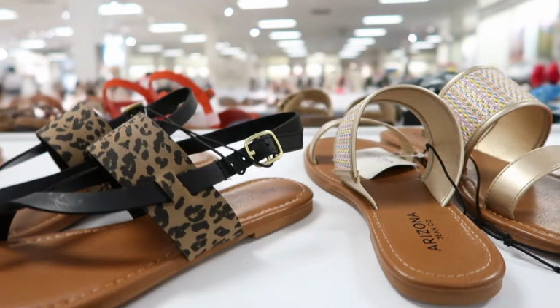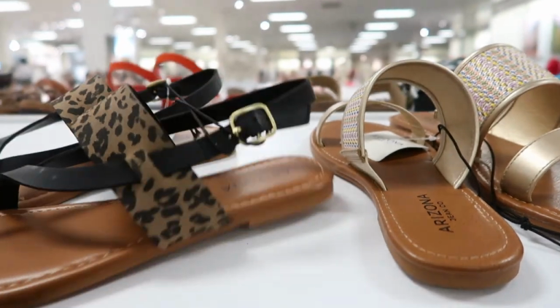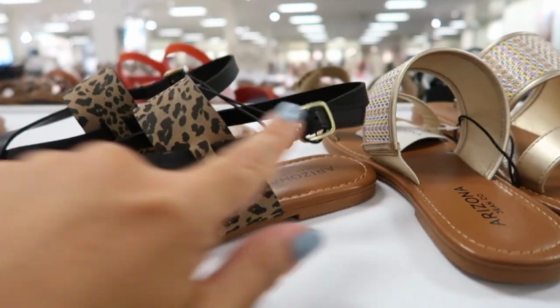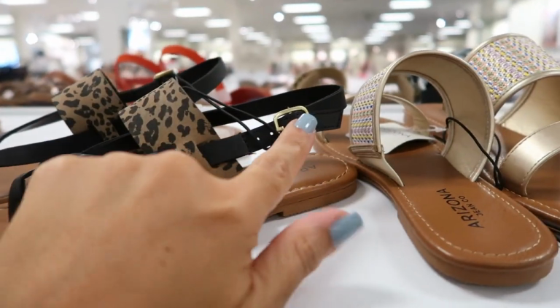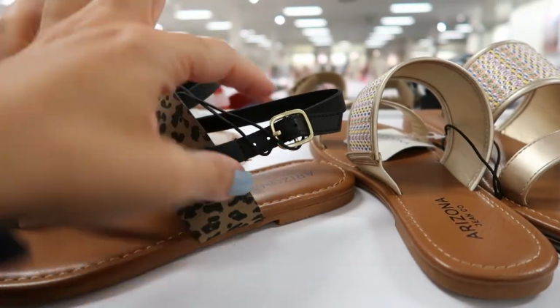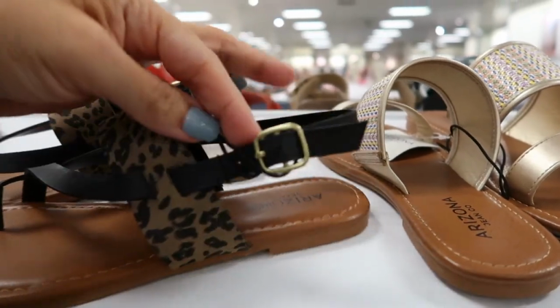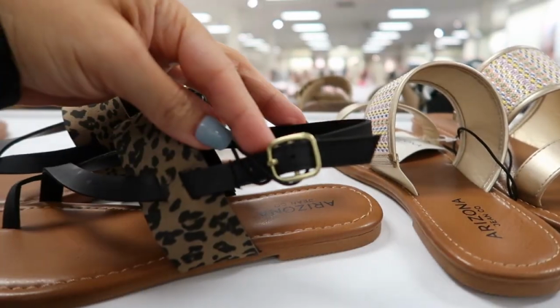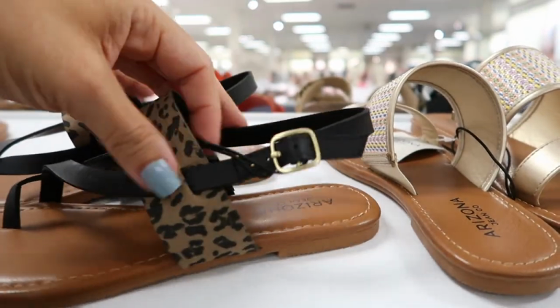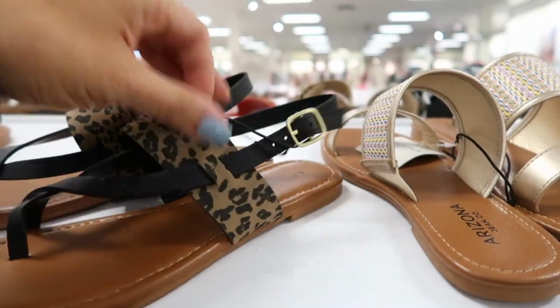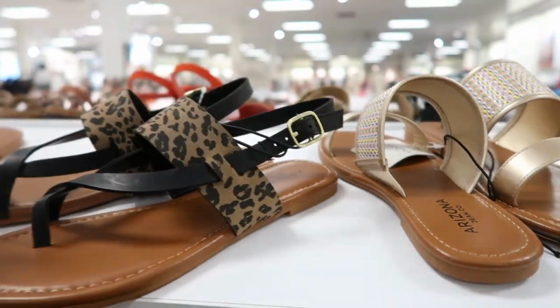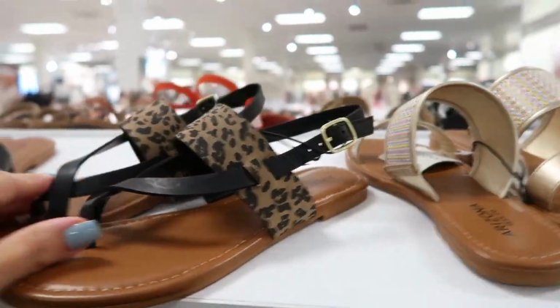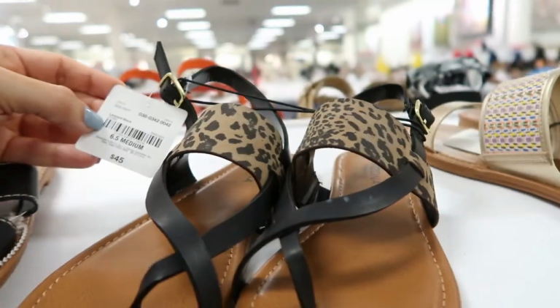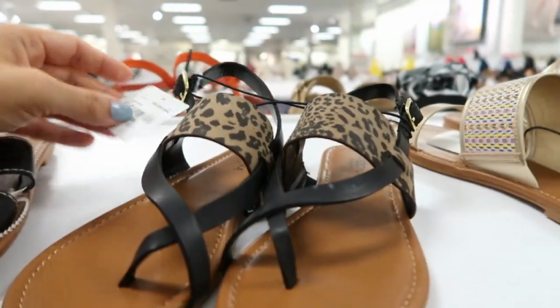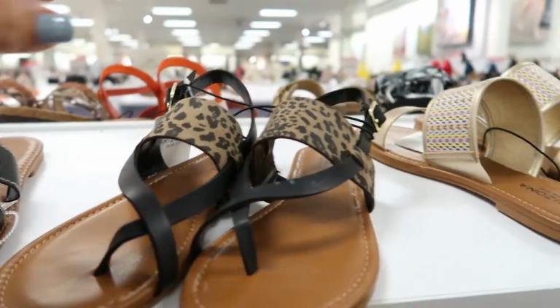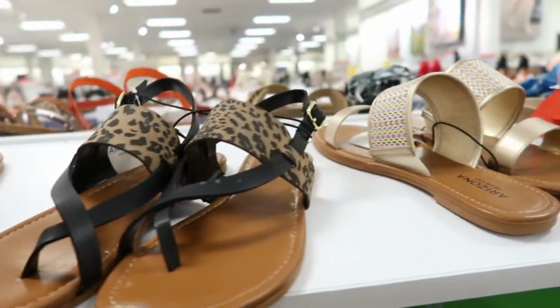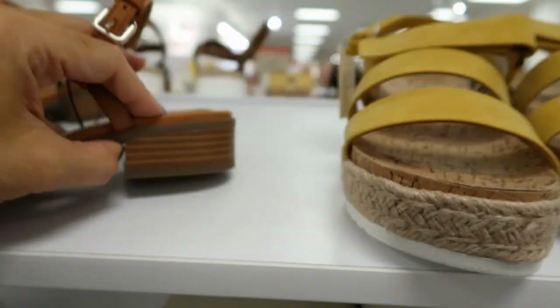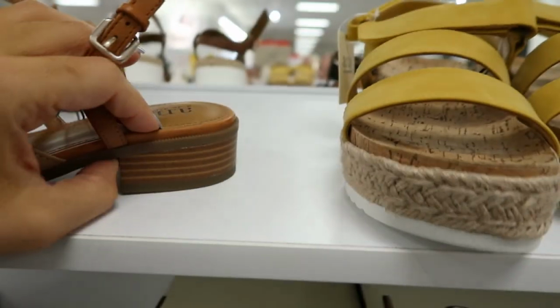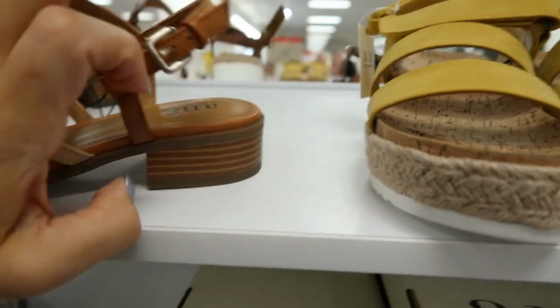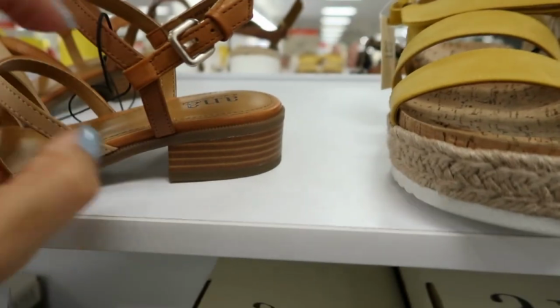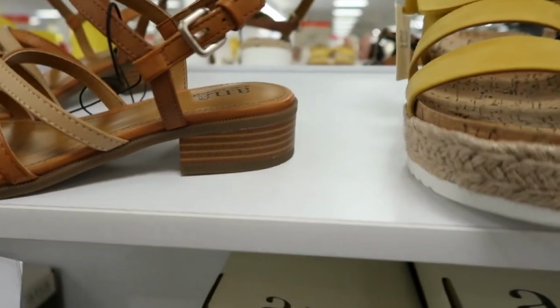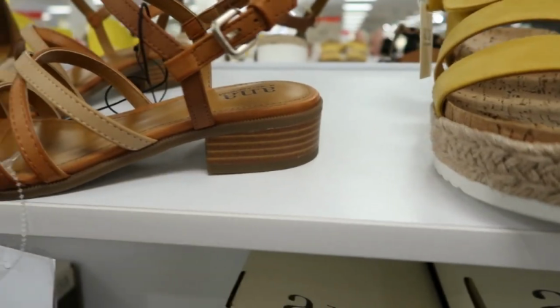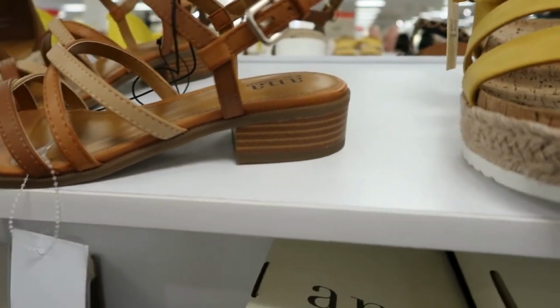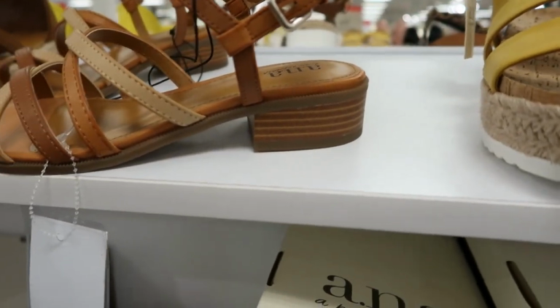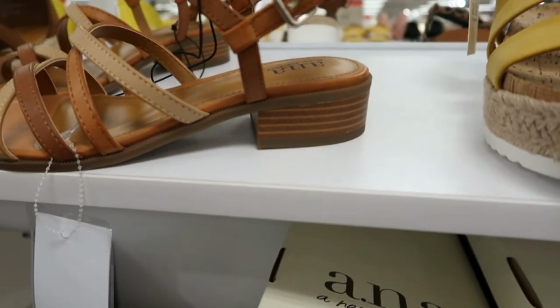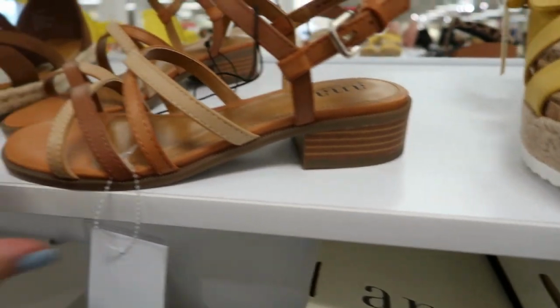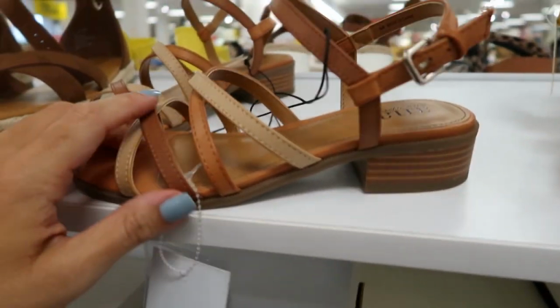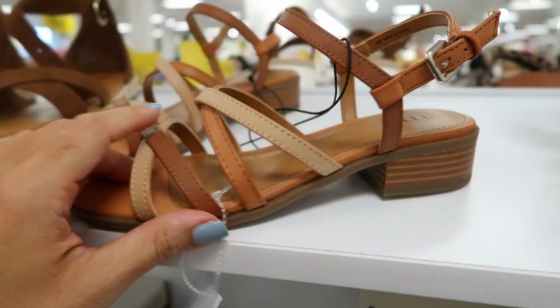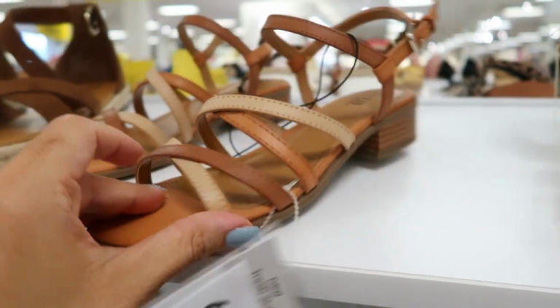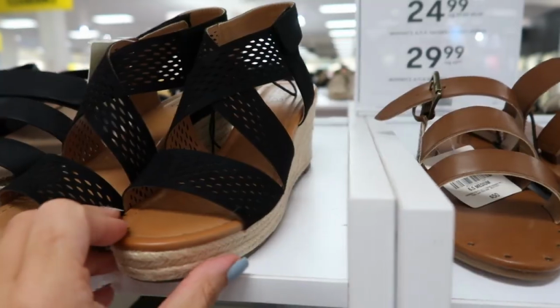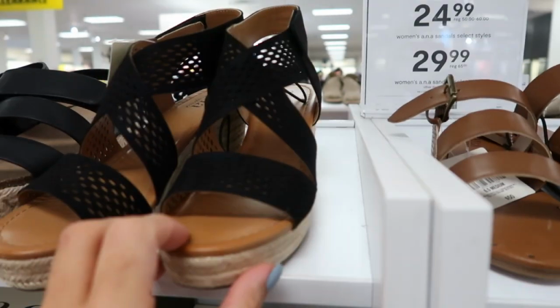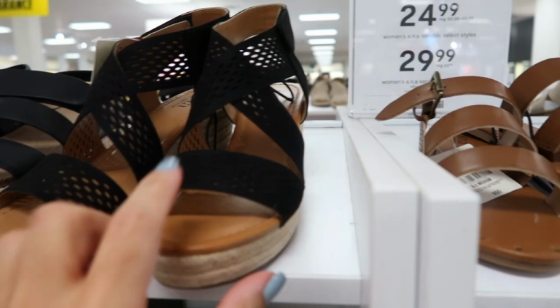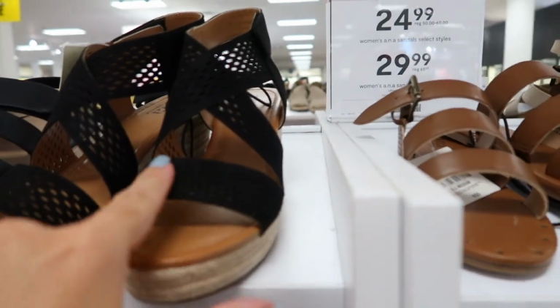These little black and leopard sandals look new — there's a little cross around the toe and a buckle around the back. These are normally $45 with a perfect little heel, probably like a half inch.